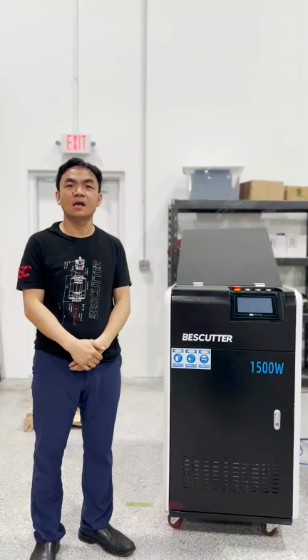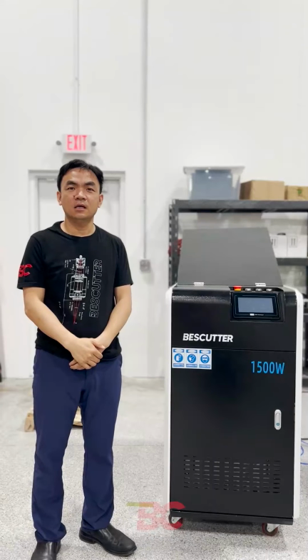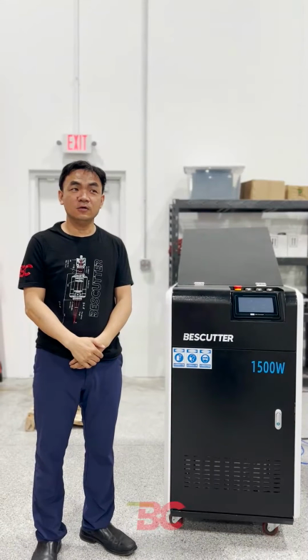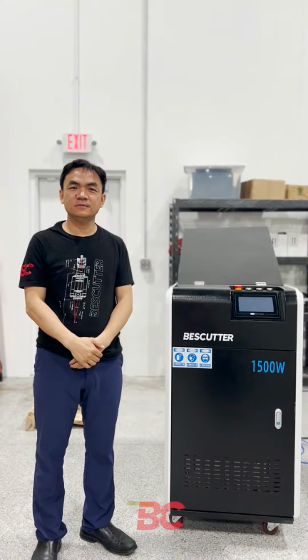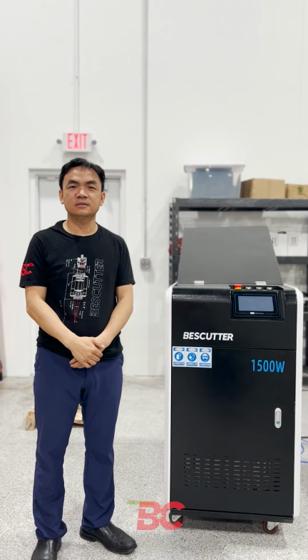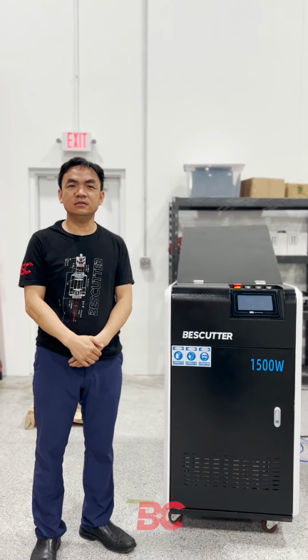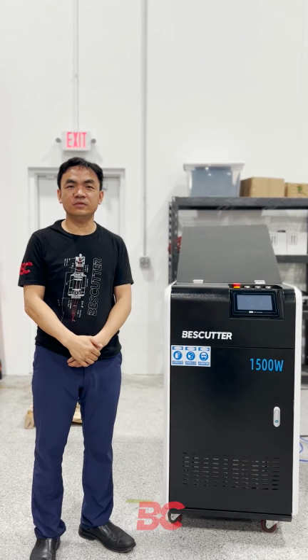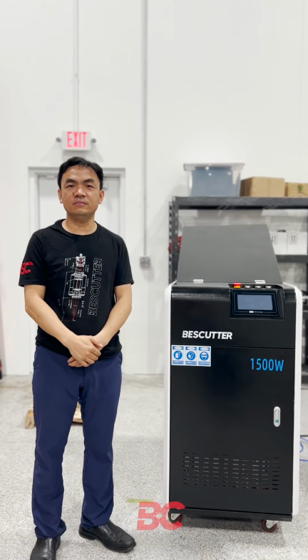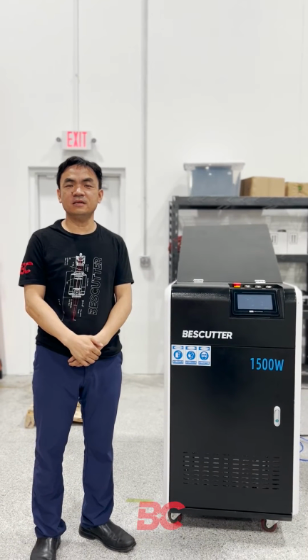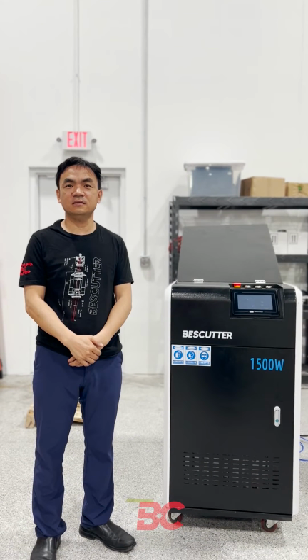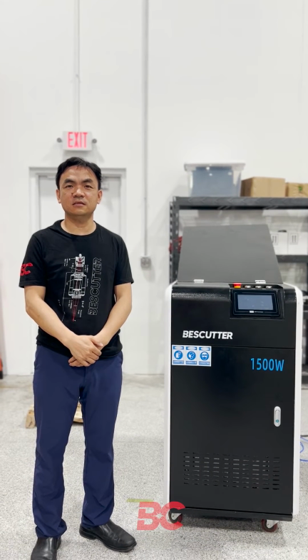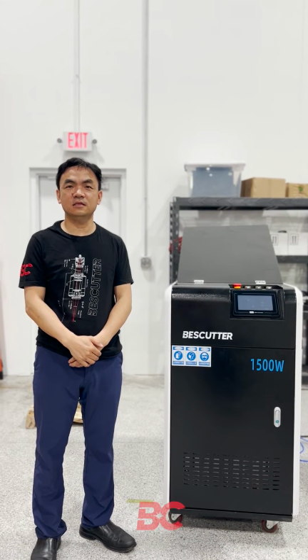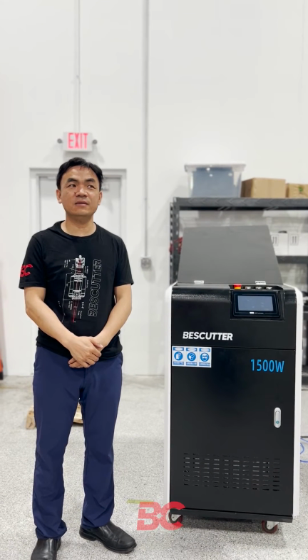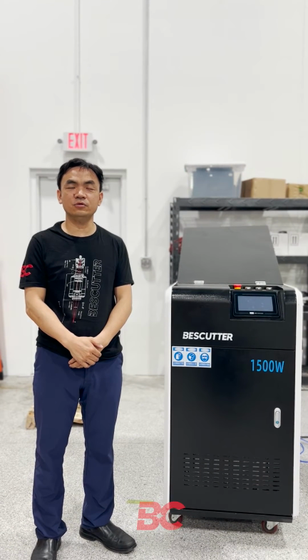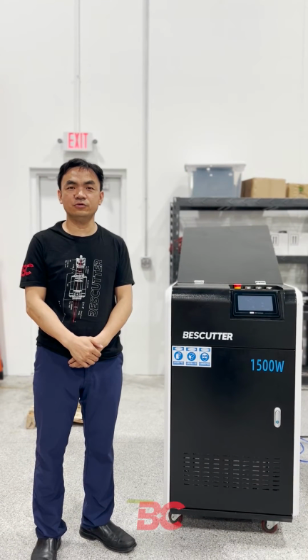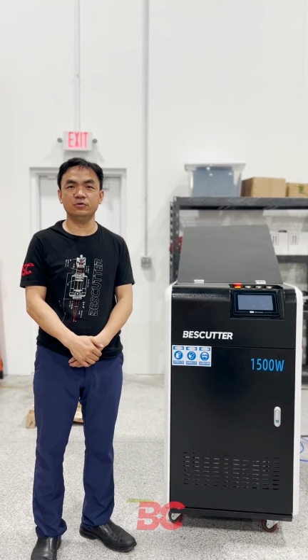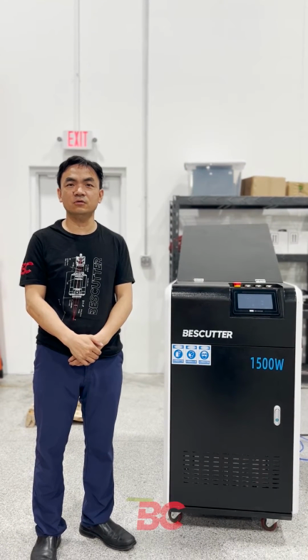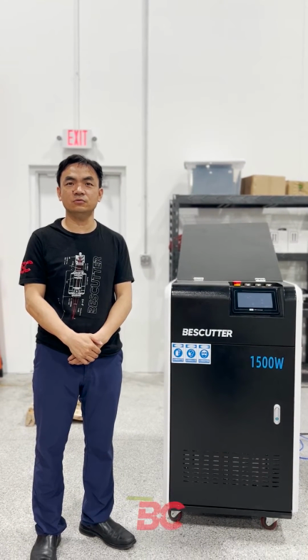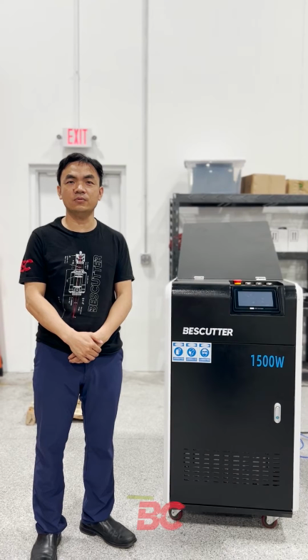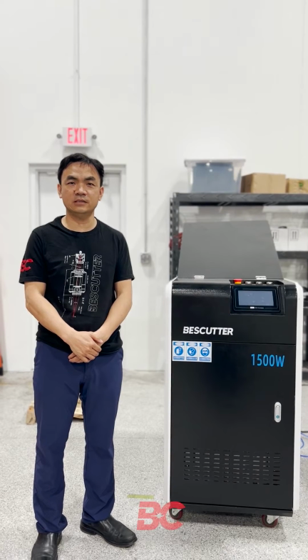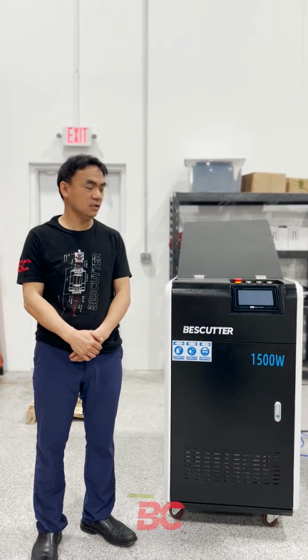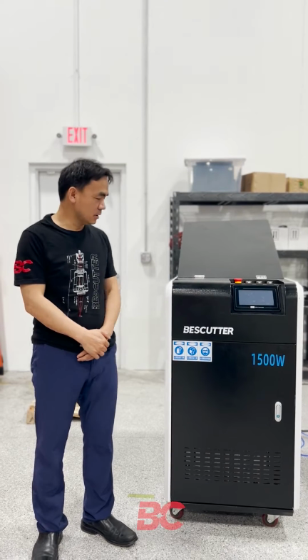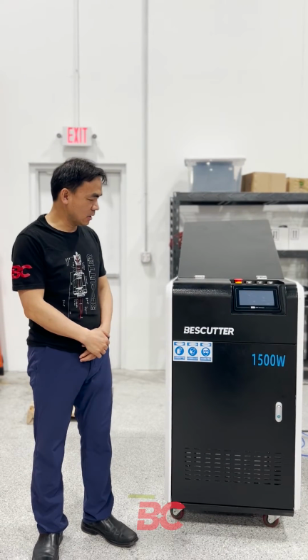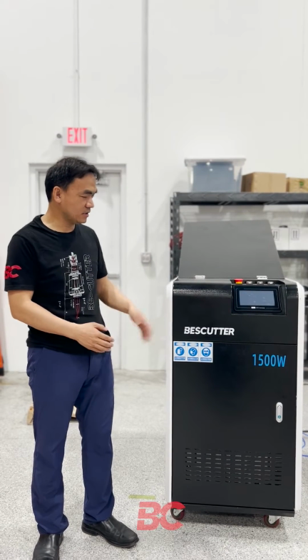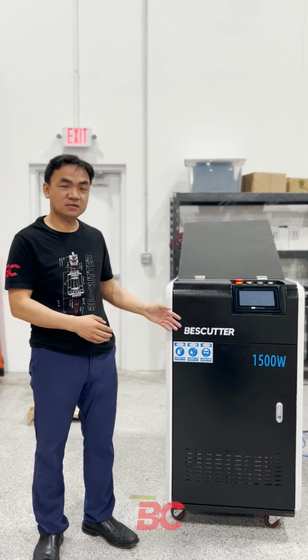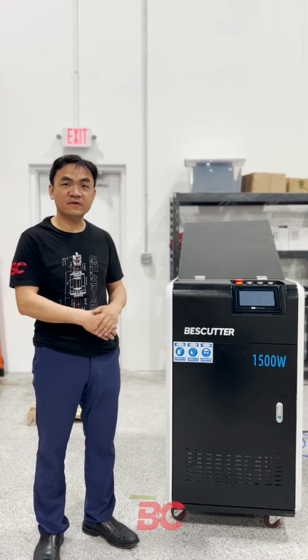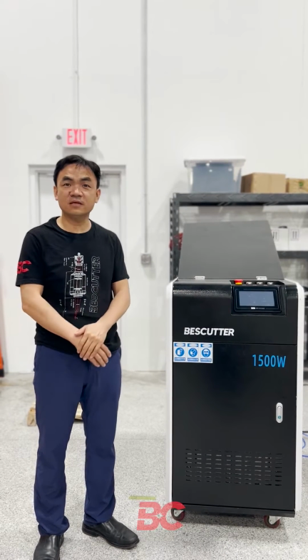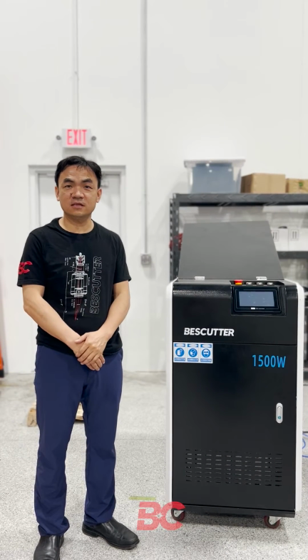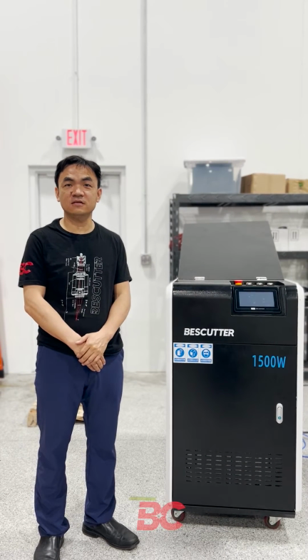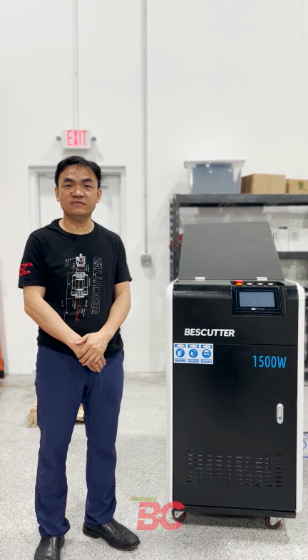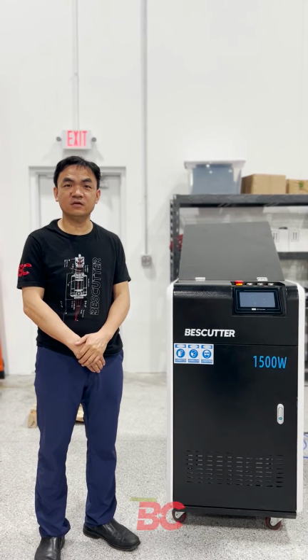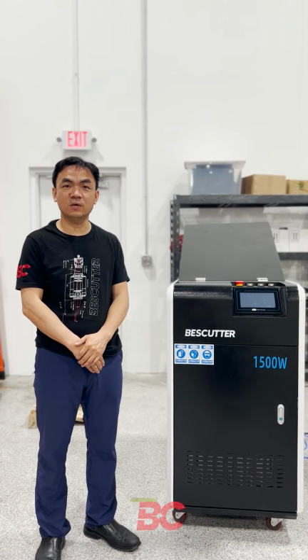Hello, this is Shumin from Basecutter Laser. Today I'm going to show you how to operate the Basecutter fiber laser cleaner 1500 watt.